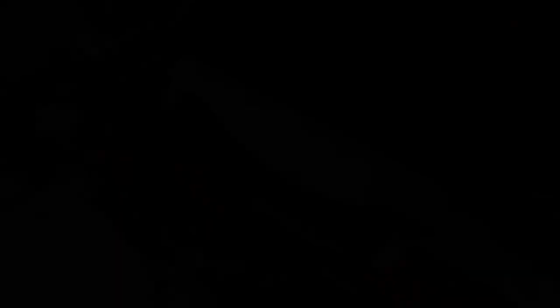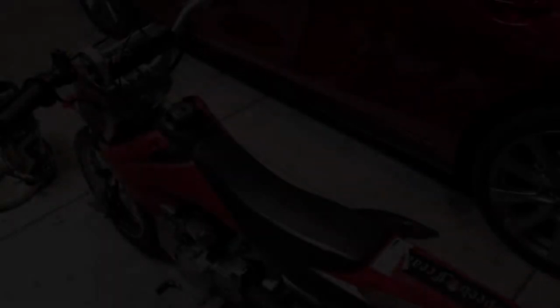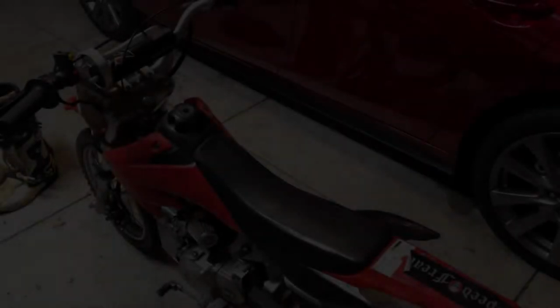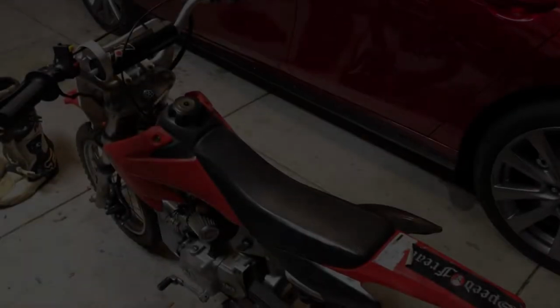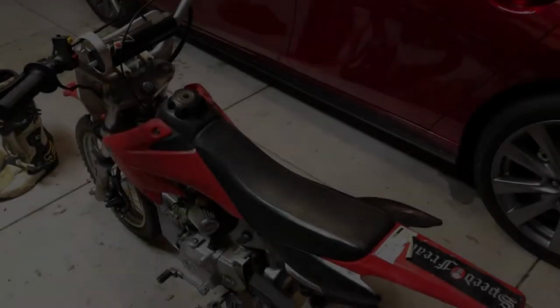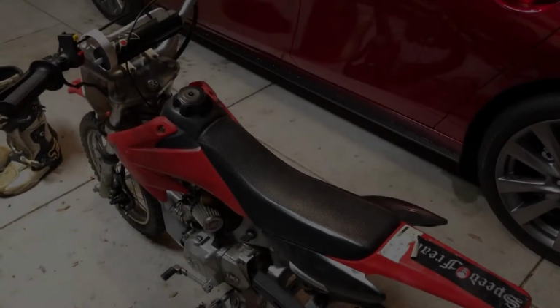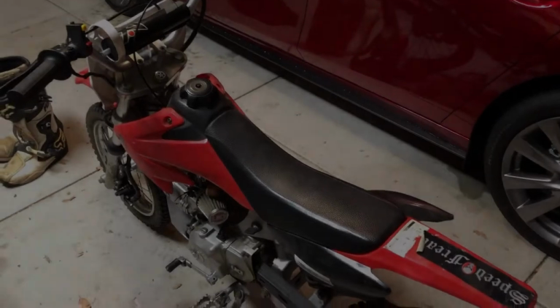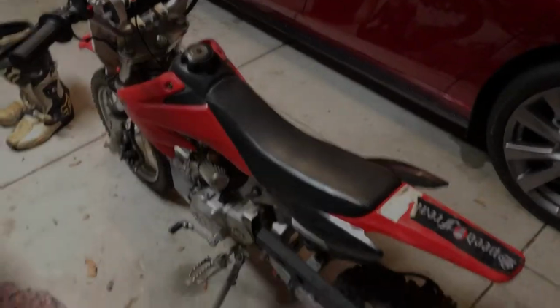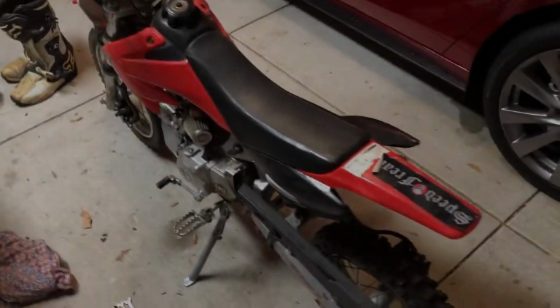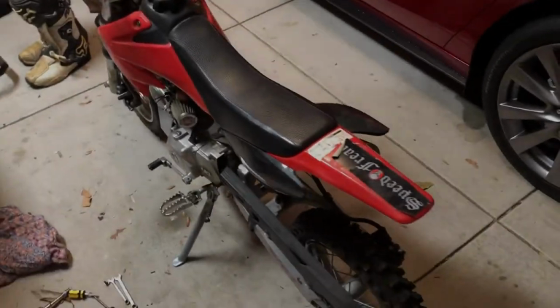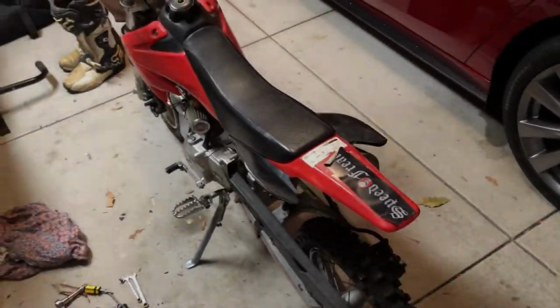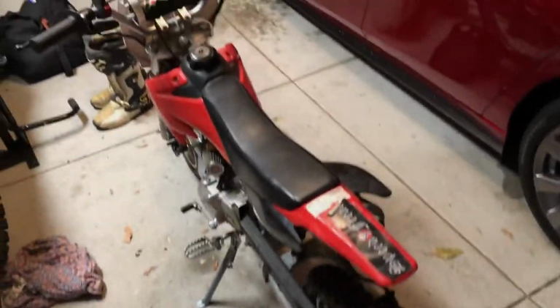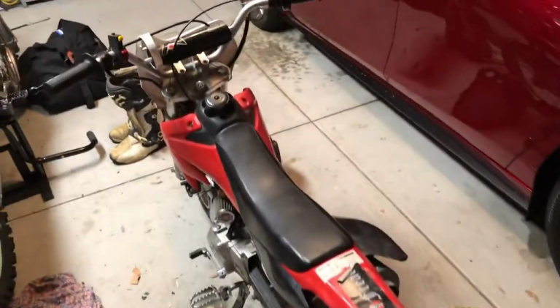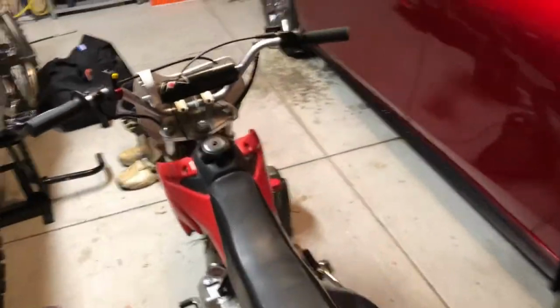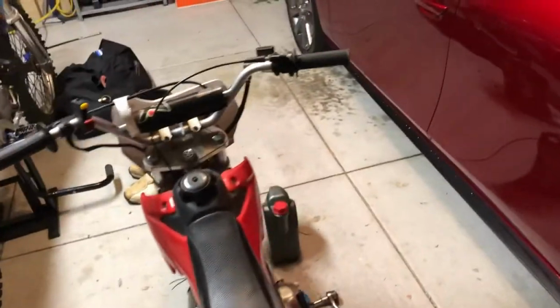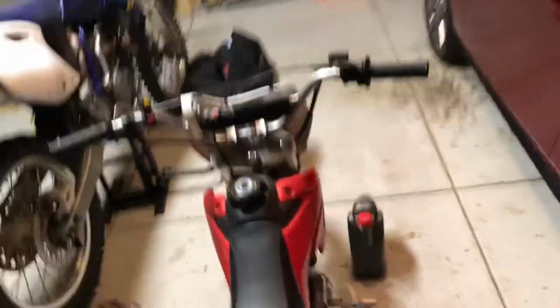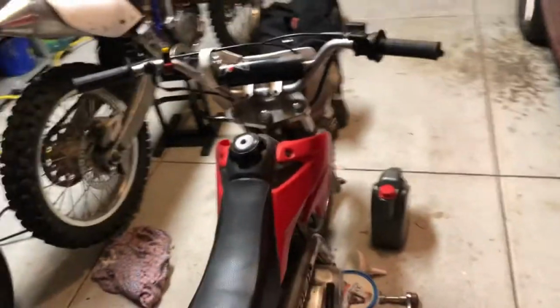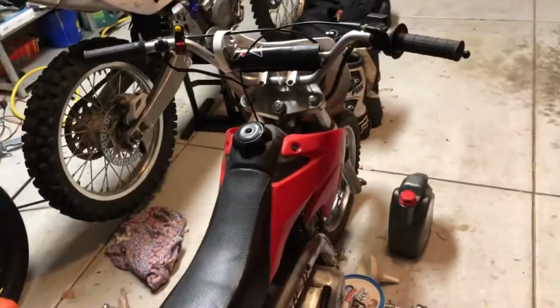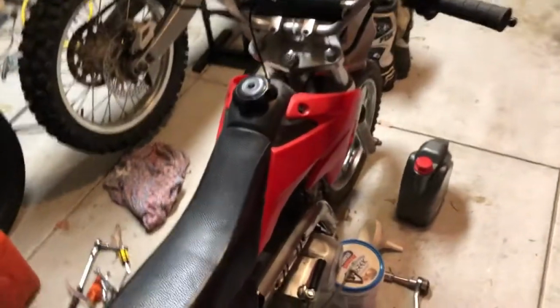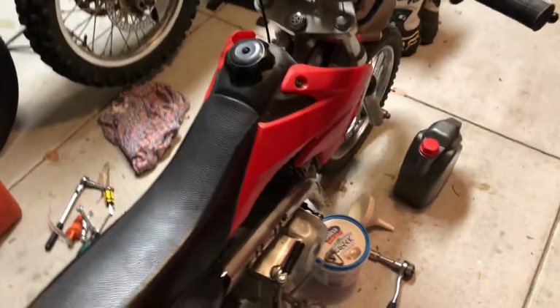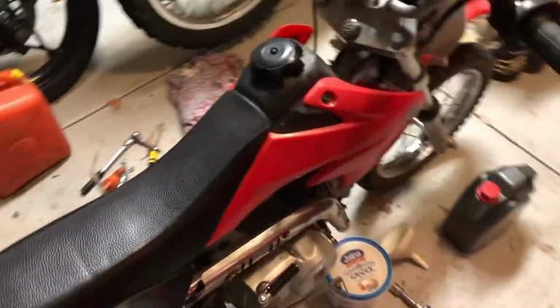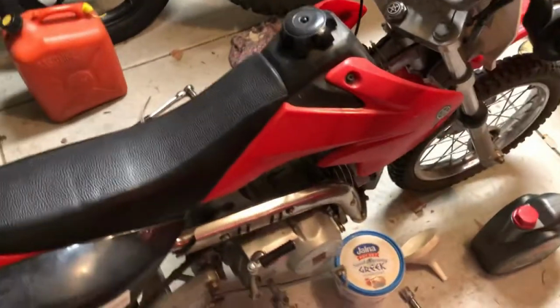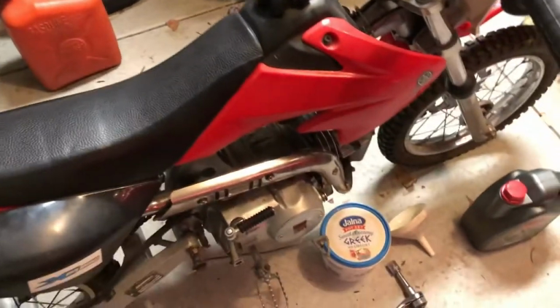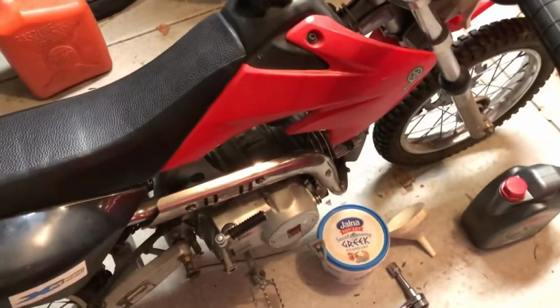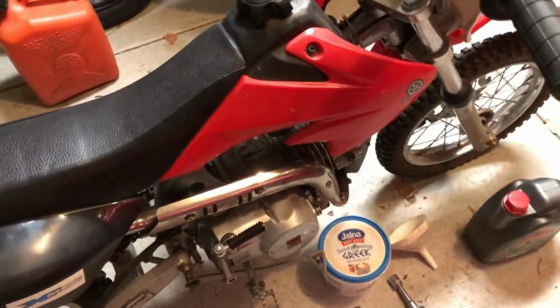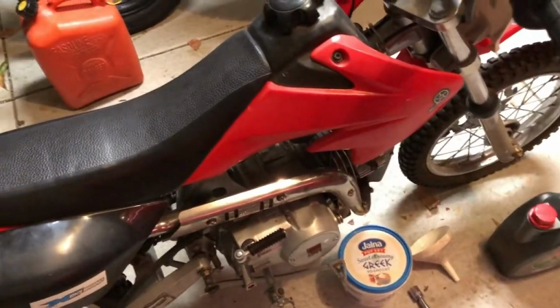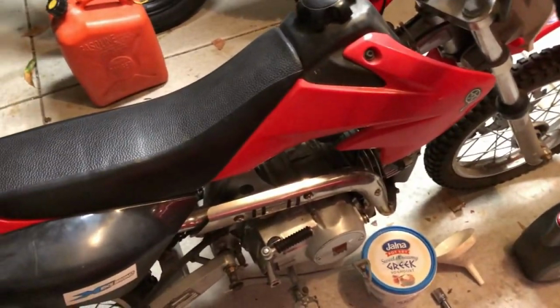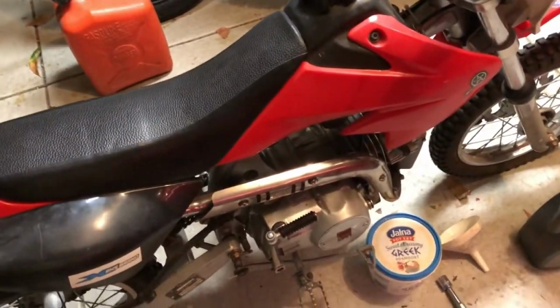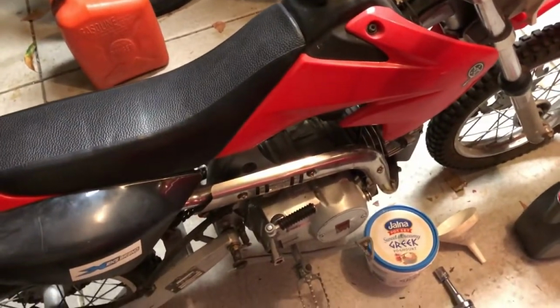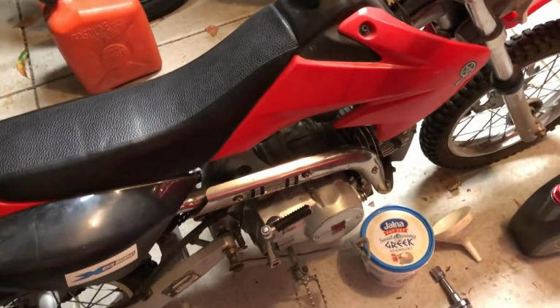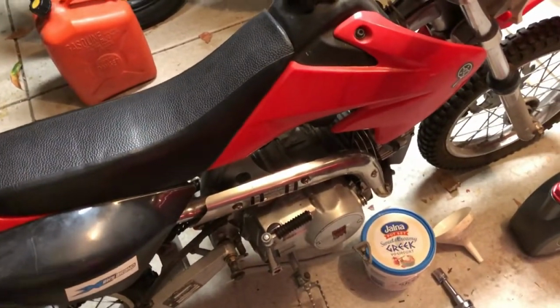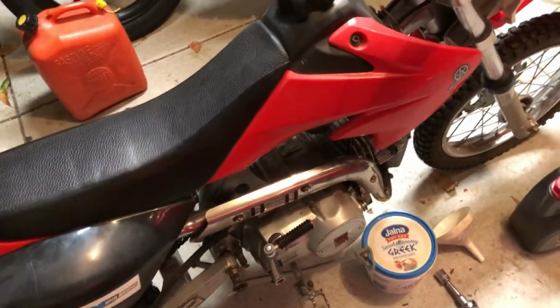Hey guys, I'm just going to do a quick video on a really quick oil change on the 125 PIT bike. This is running a little Lifan 125 Chinese type four-stroke, so really, really quick.